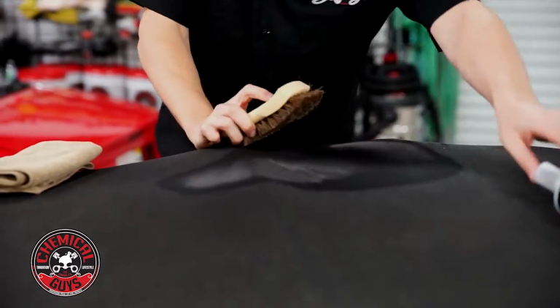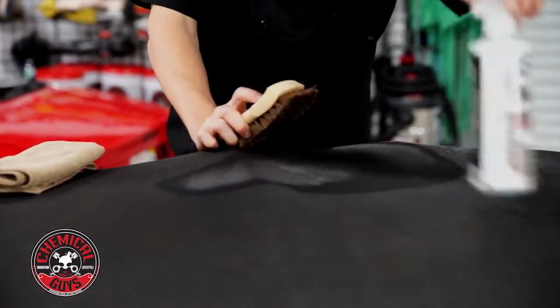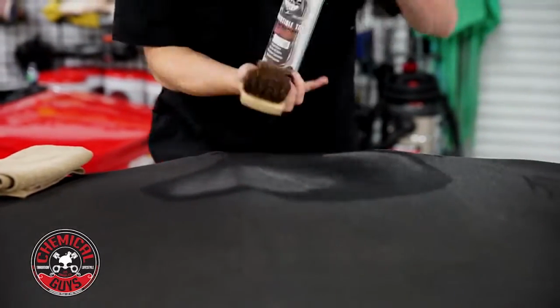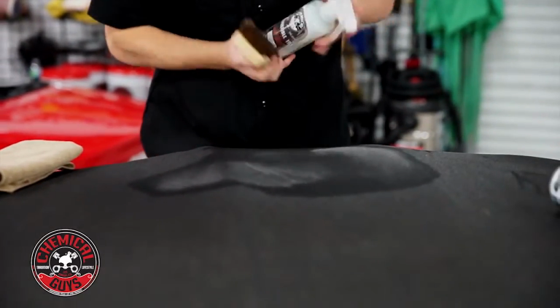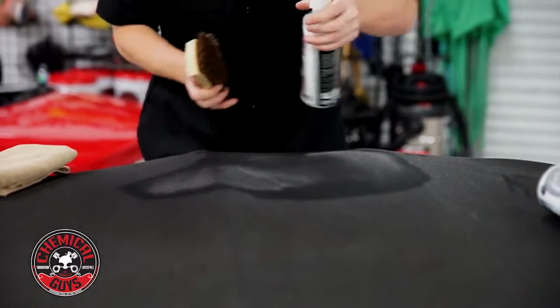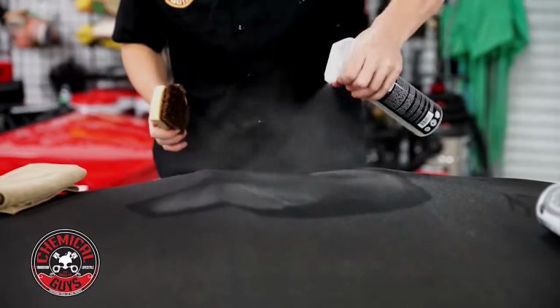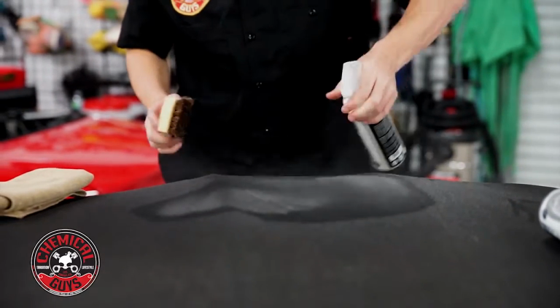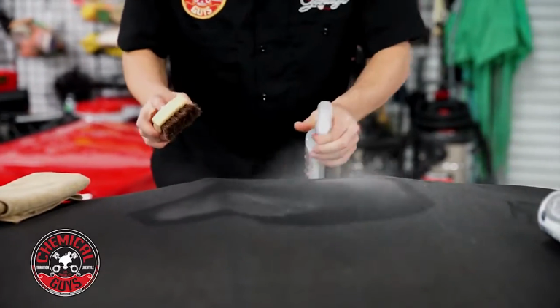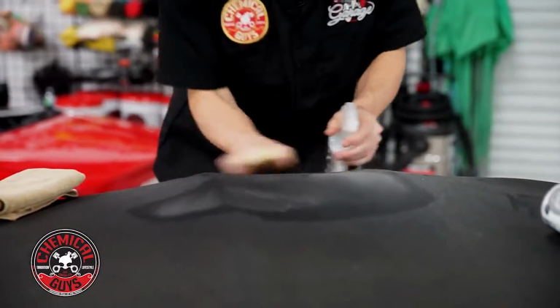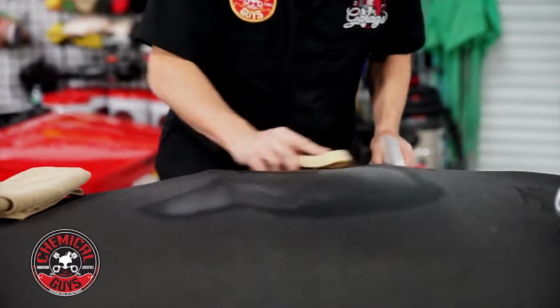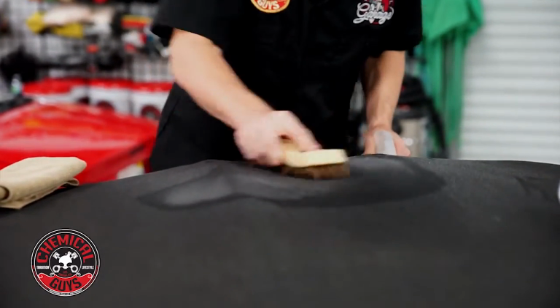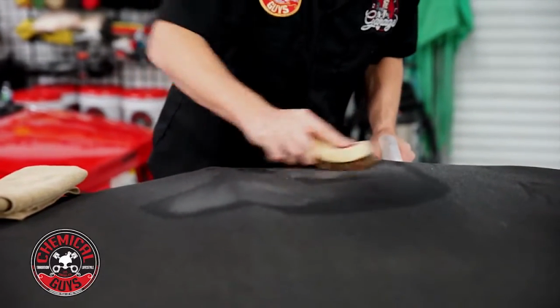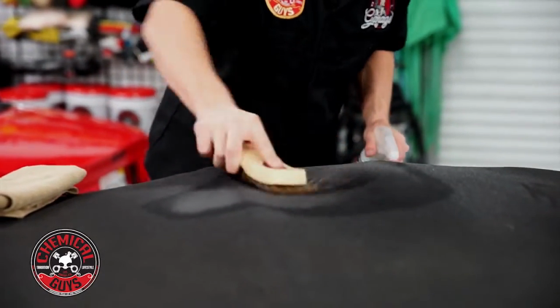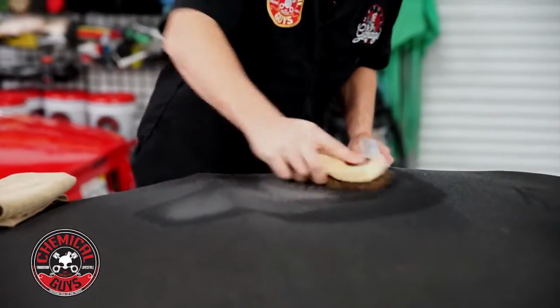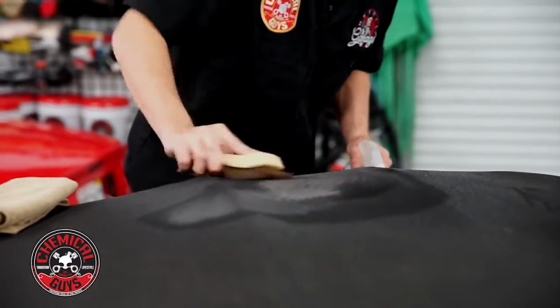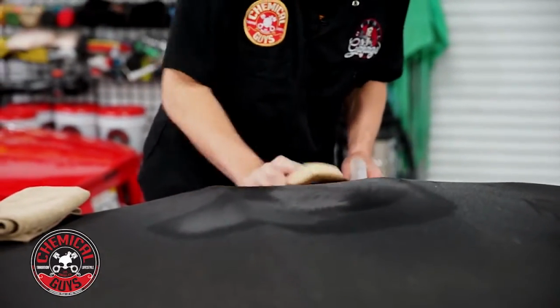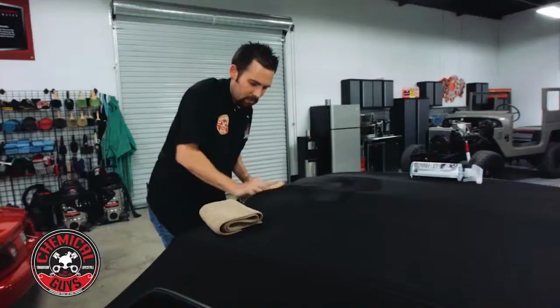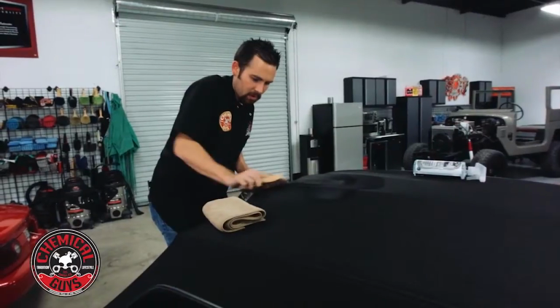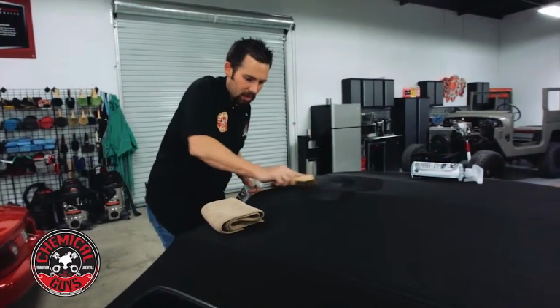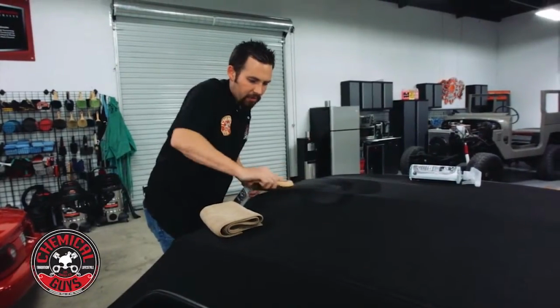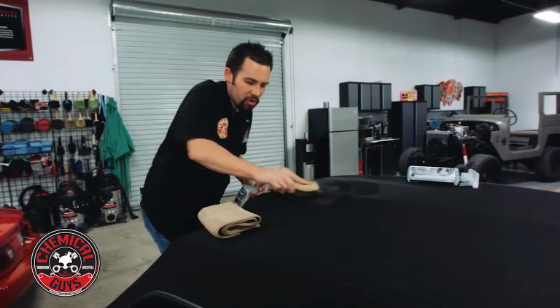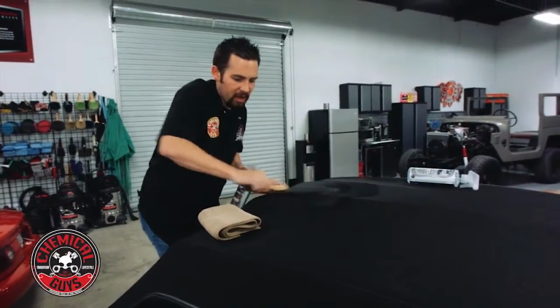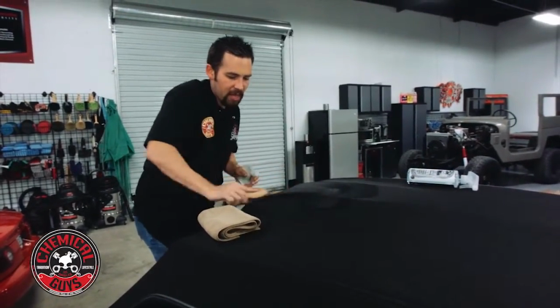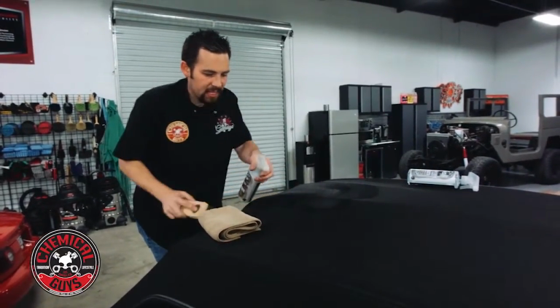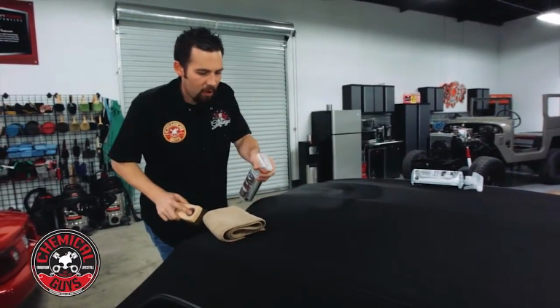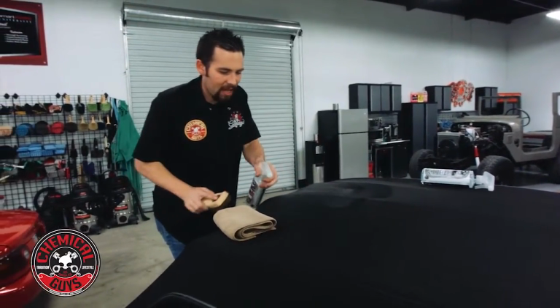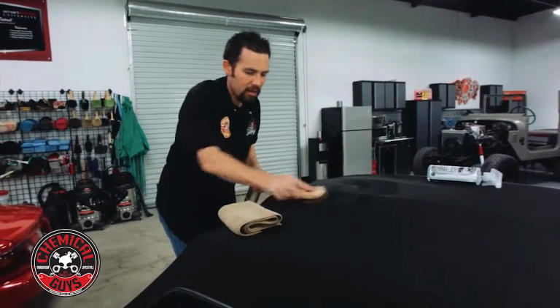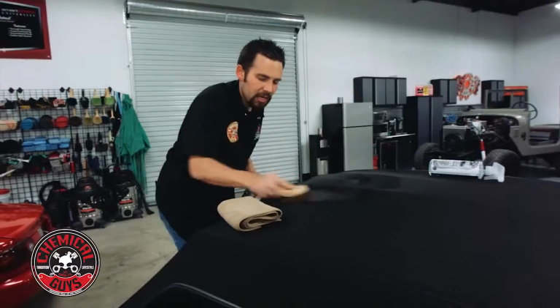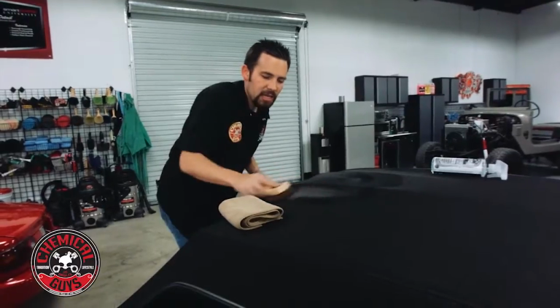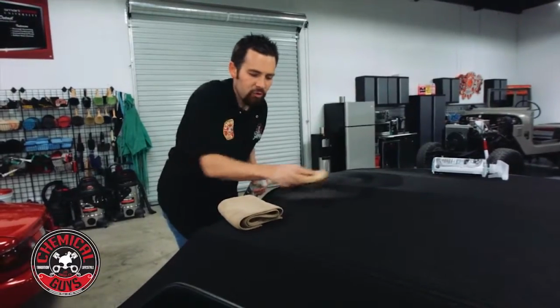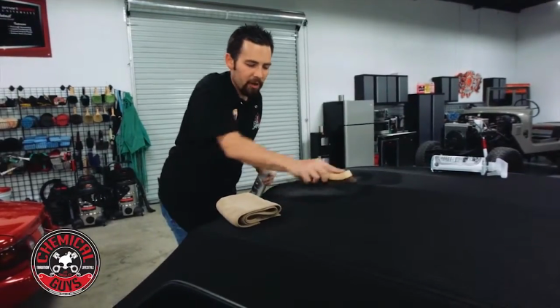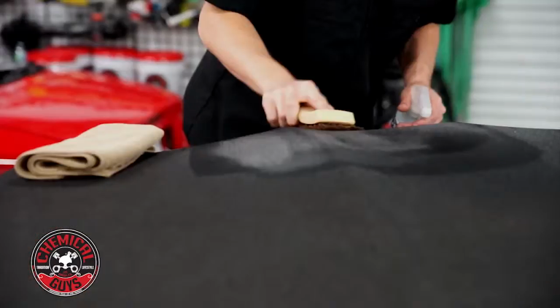Now if you need to add a little bit more, I like to spray it on smaller areas to make sure that I'm removing all the dirt. Now if you use just enough, it should be getting this light foaming action to help scrub out all the dirt.